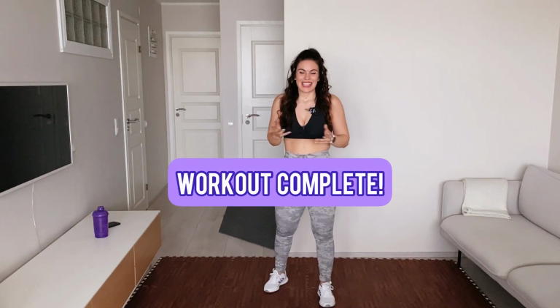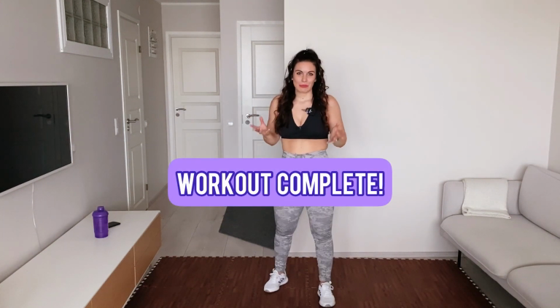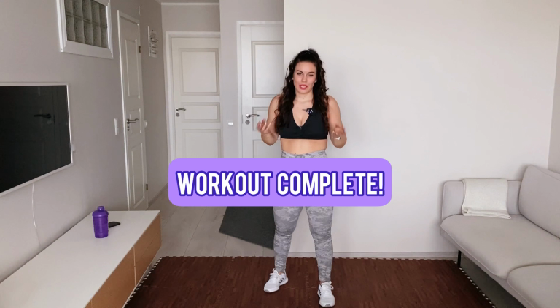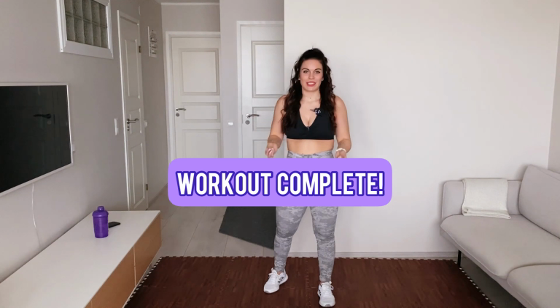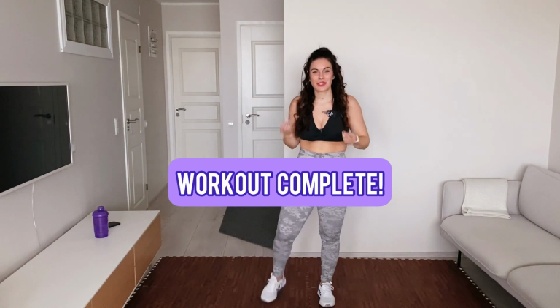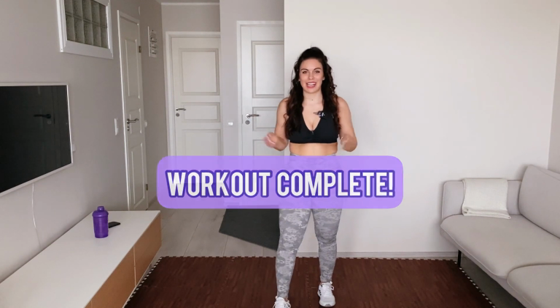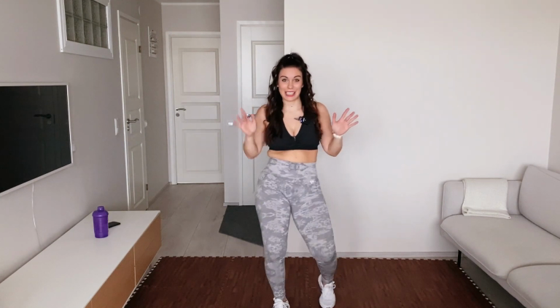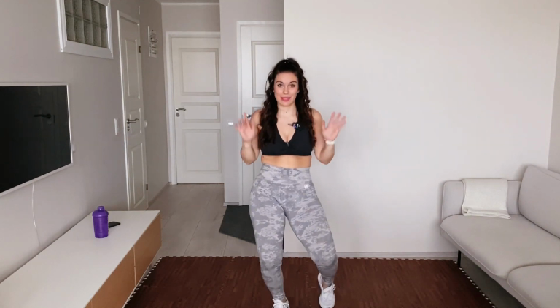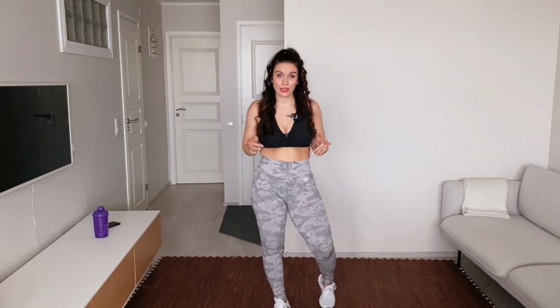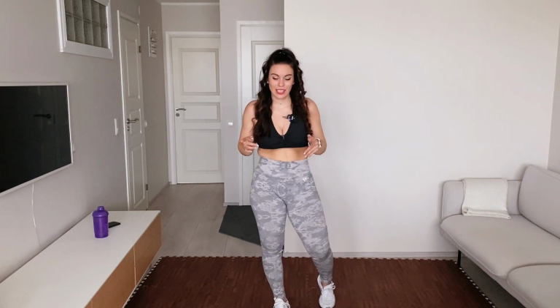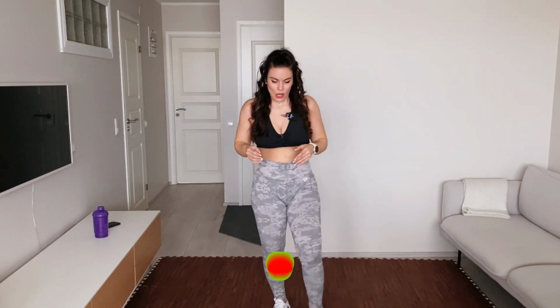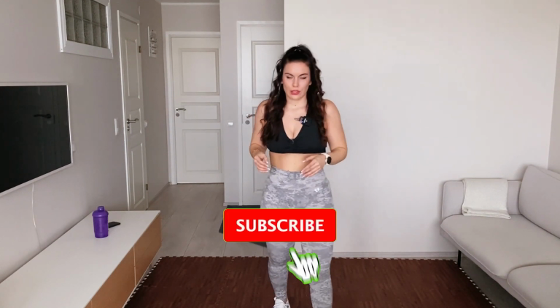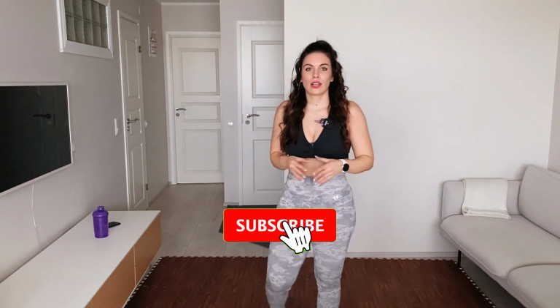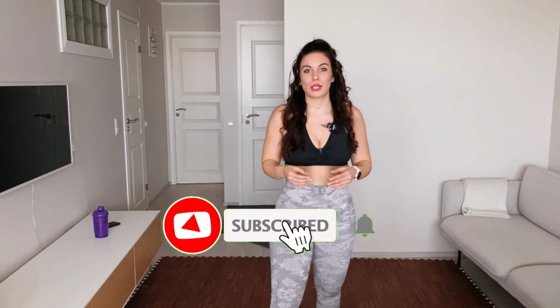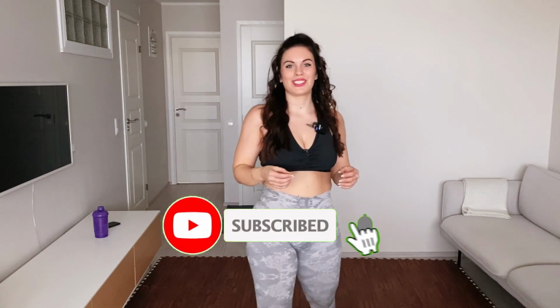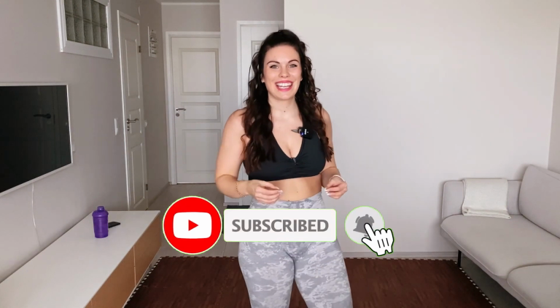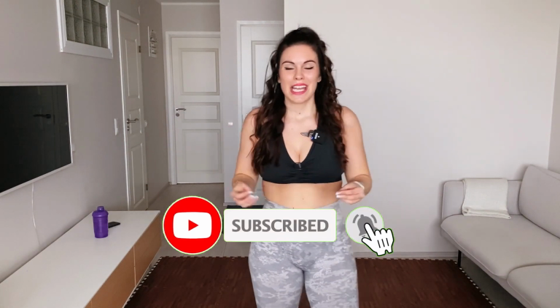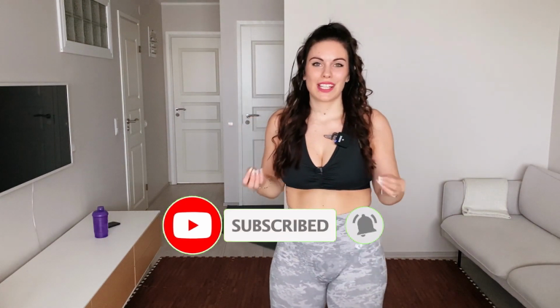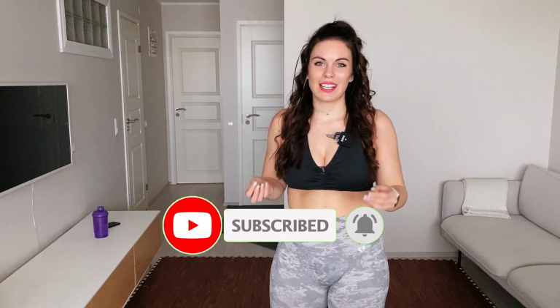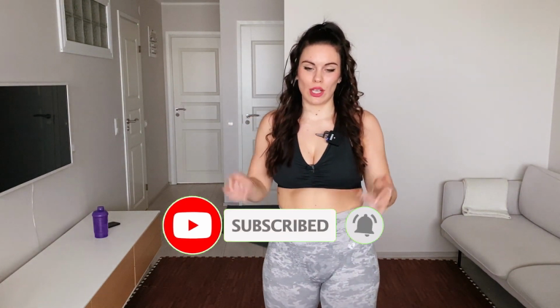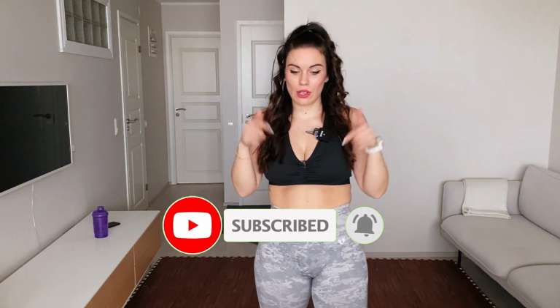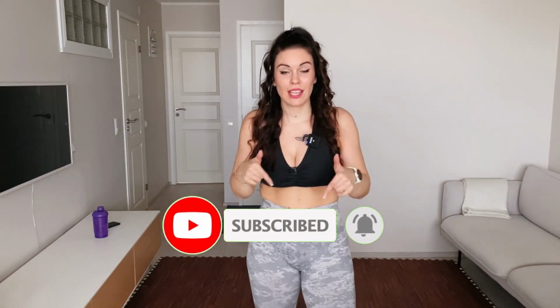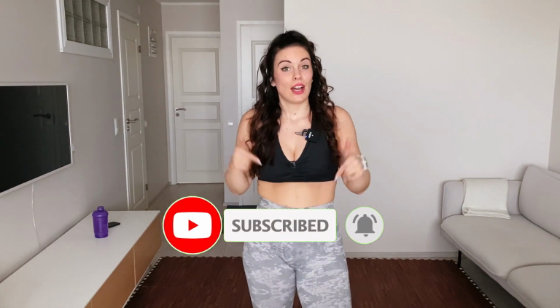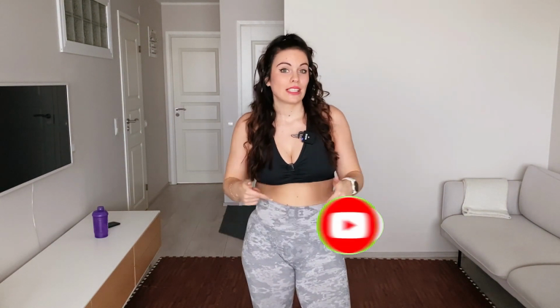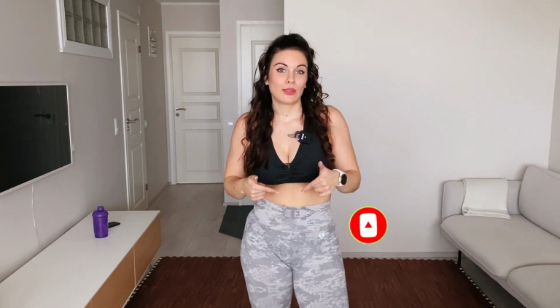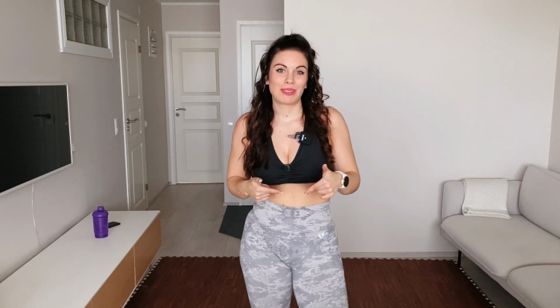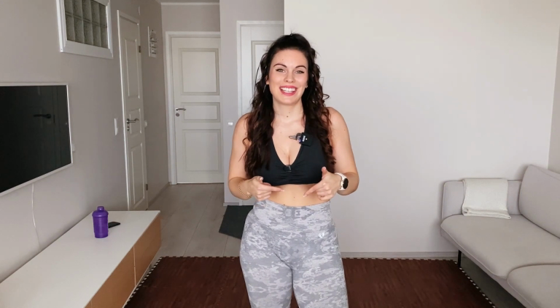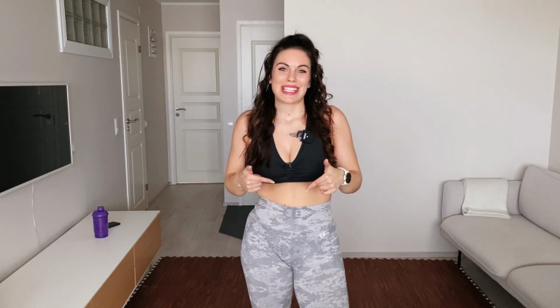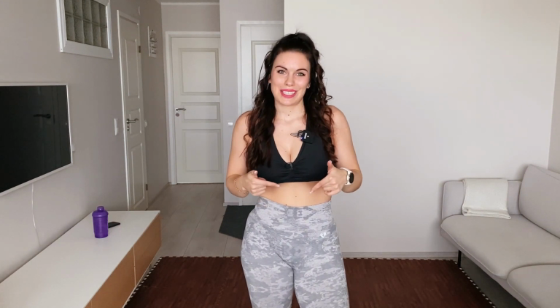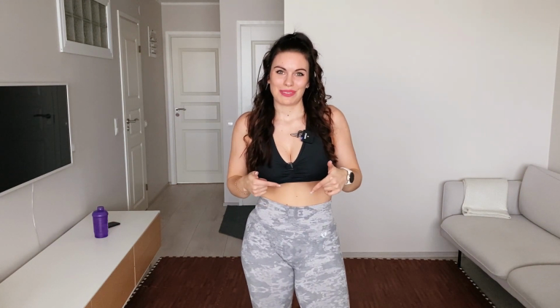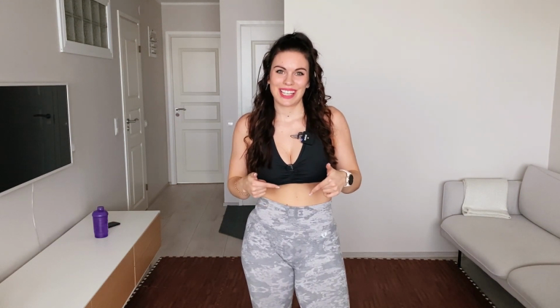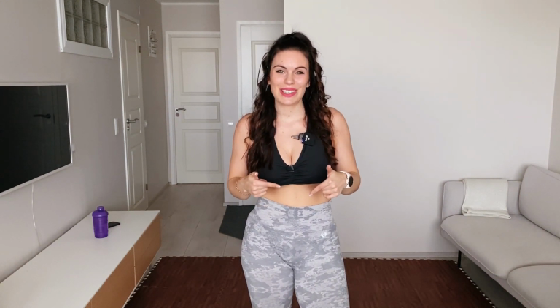That's it team! Thank you so much for joining me on this super fun Latin vibes dance workout. We got a good full body workout today — it was fun and sweaty. Let me know down below in the comments how you felt after doing this with me. See you on the next workout video. Thank you!